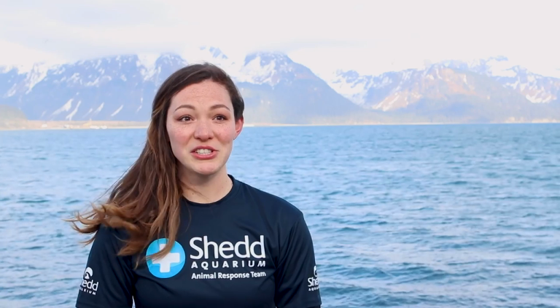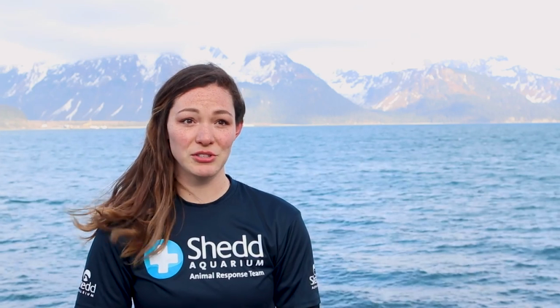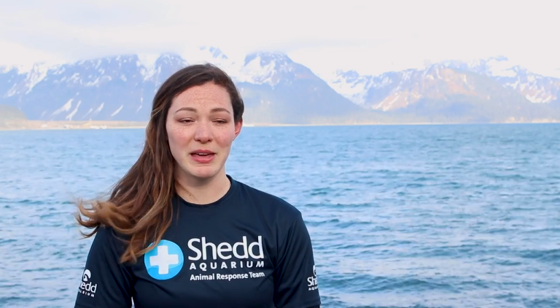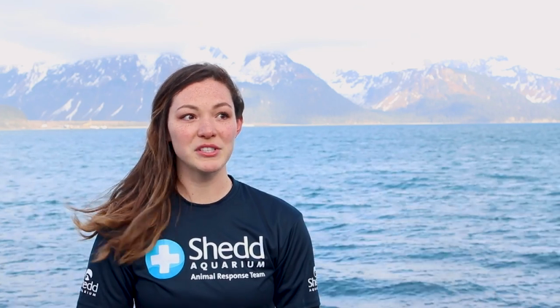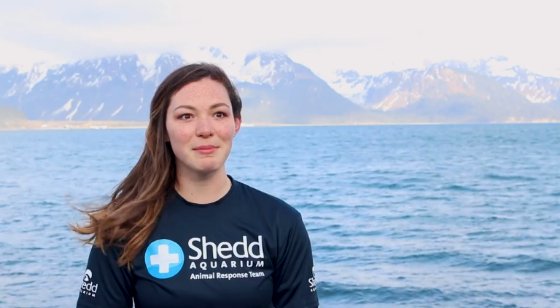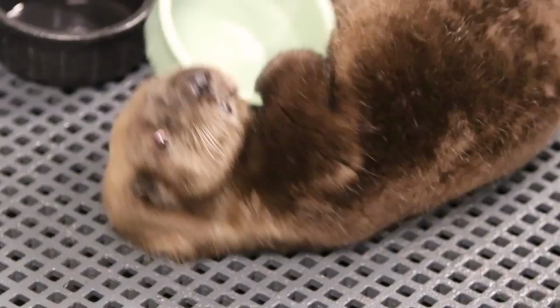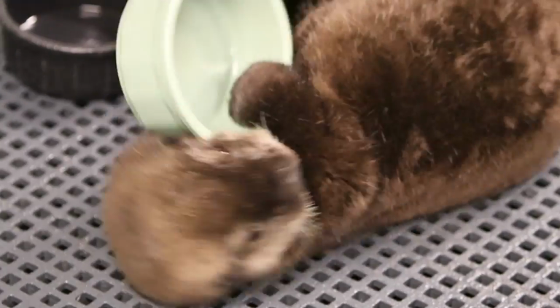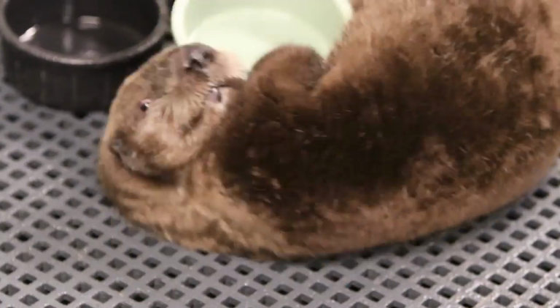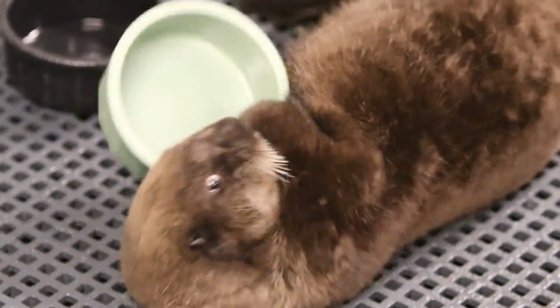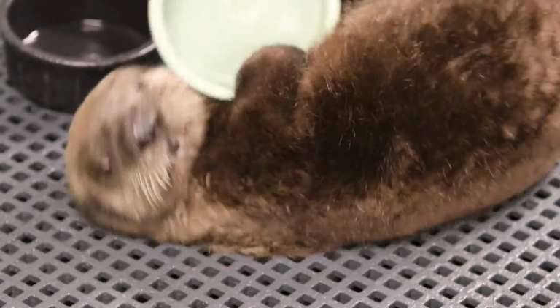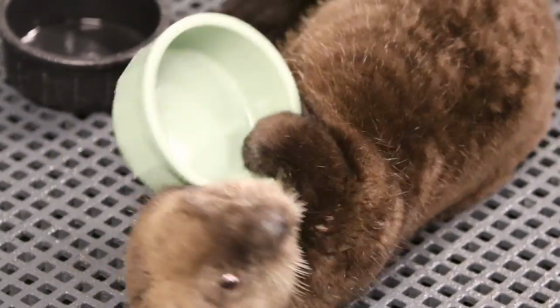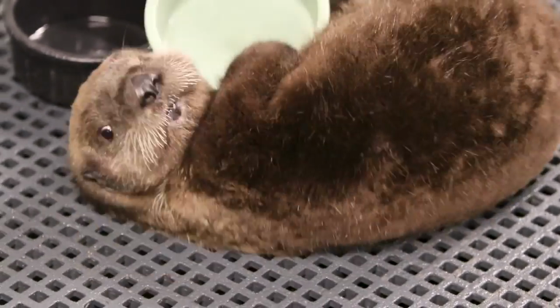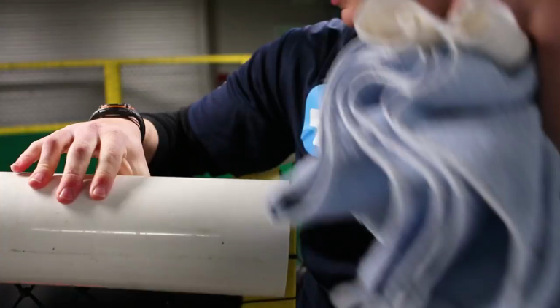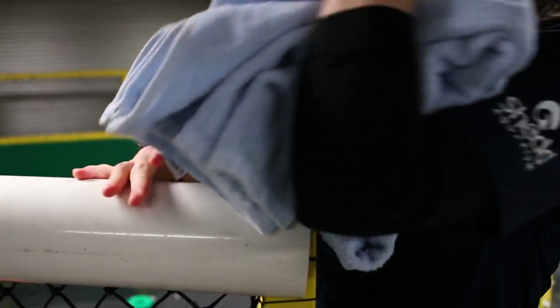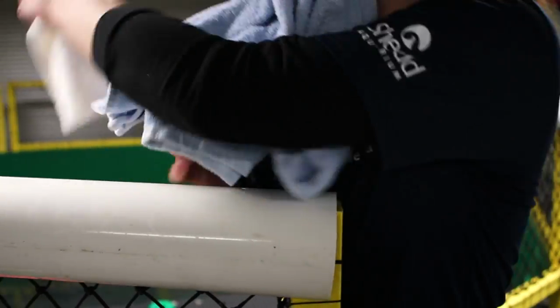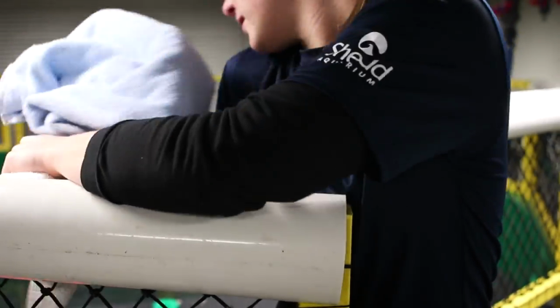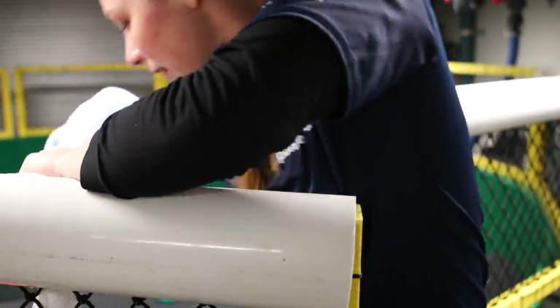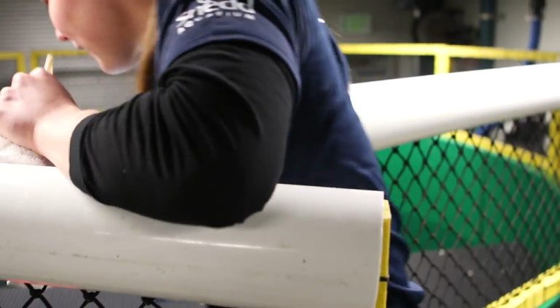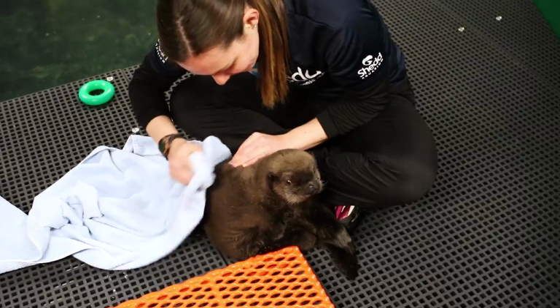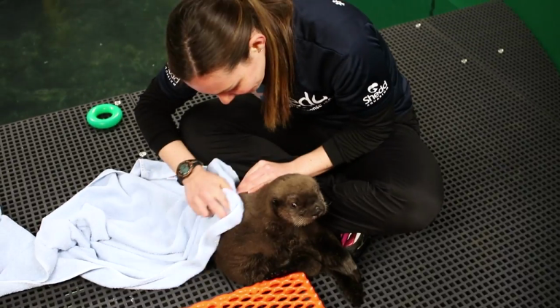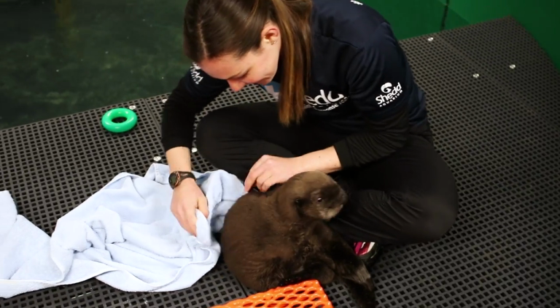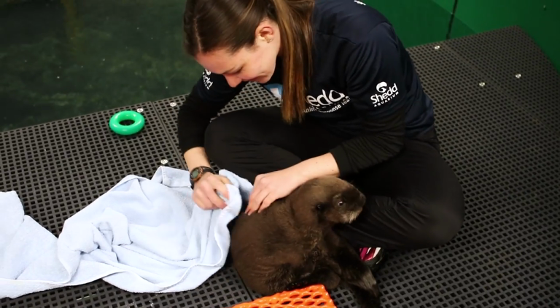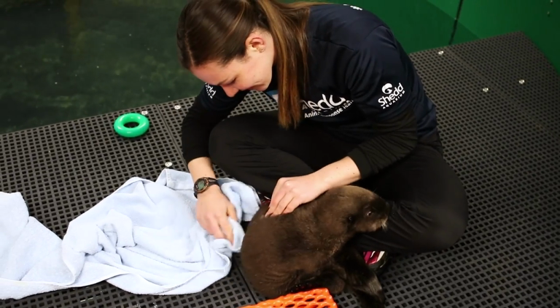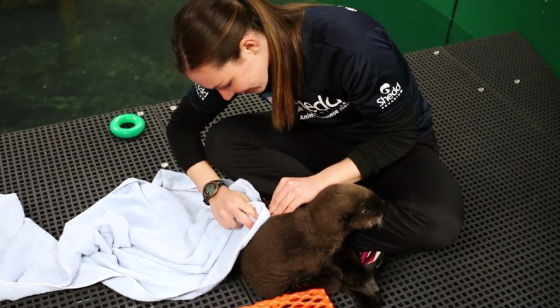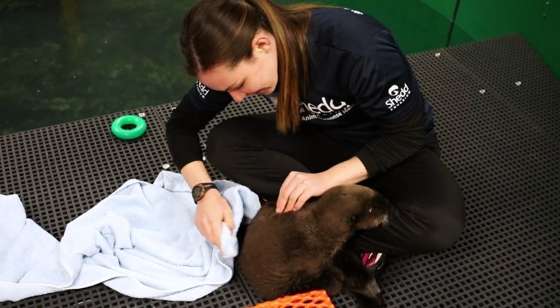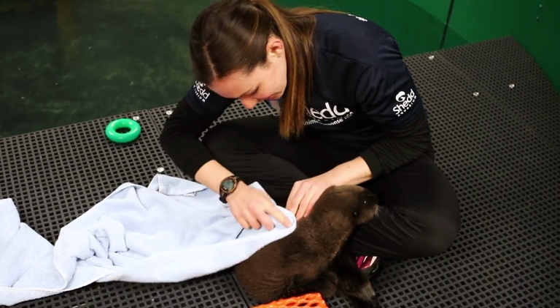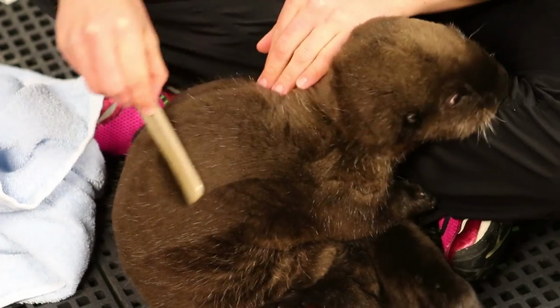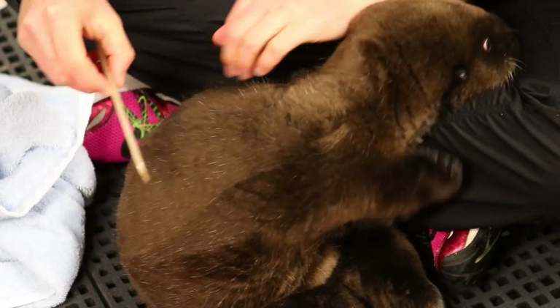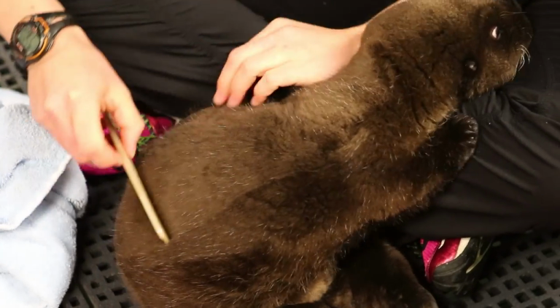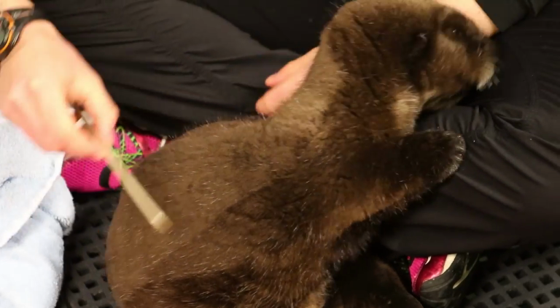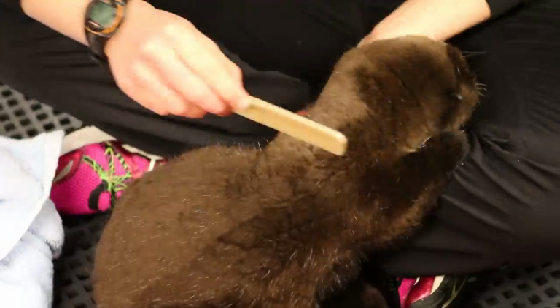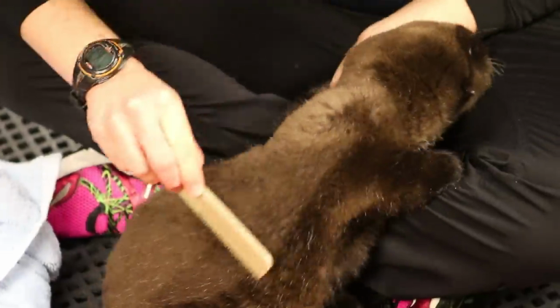We do have to groom him. We're seeing him kind of kick in and start to groom himself, but he's not doing a very thorough job on his own just yet, so we're making sure that all those hairs are nice and spread out, he's drying out, and keeping that coat in good condition.